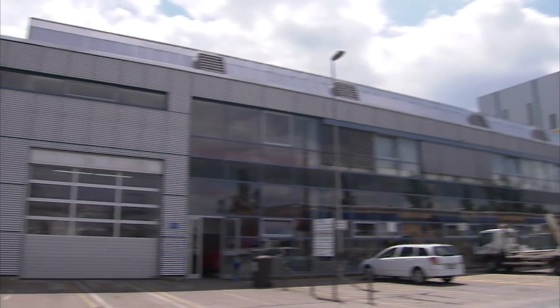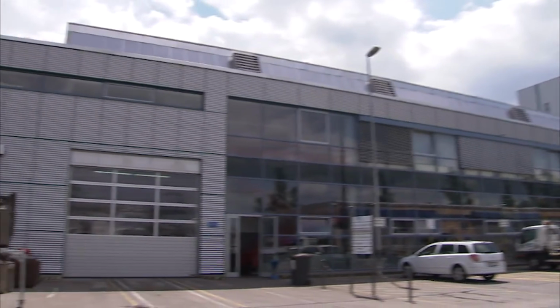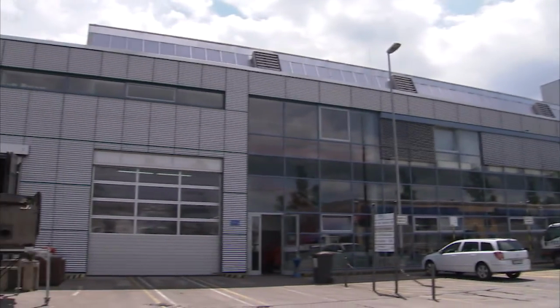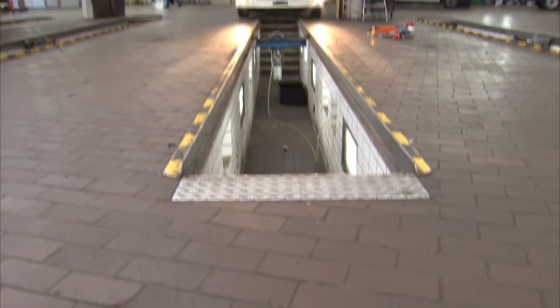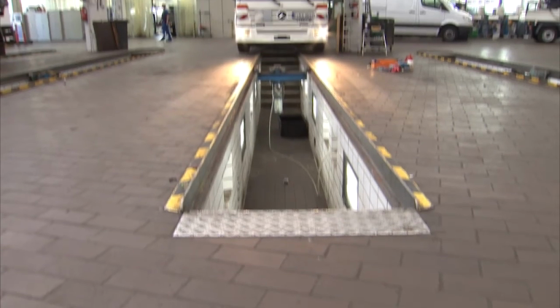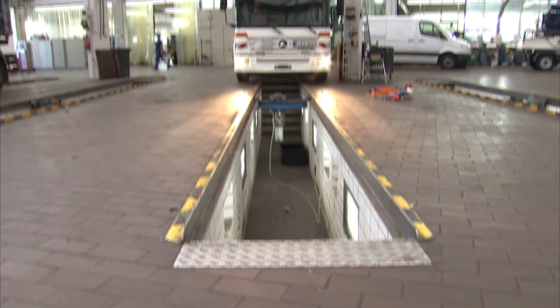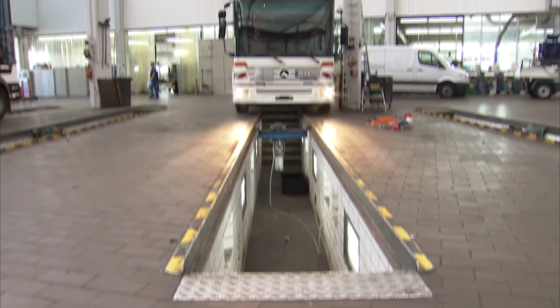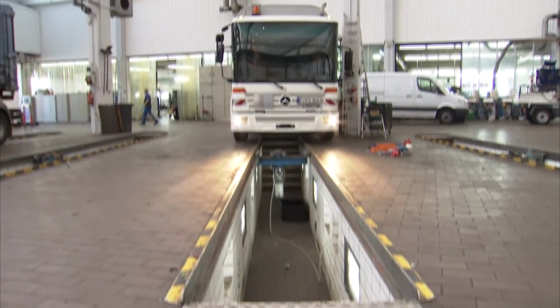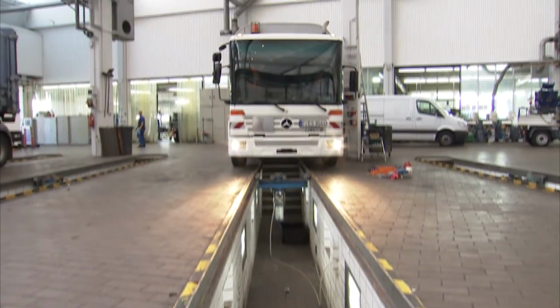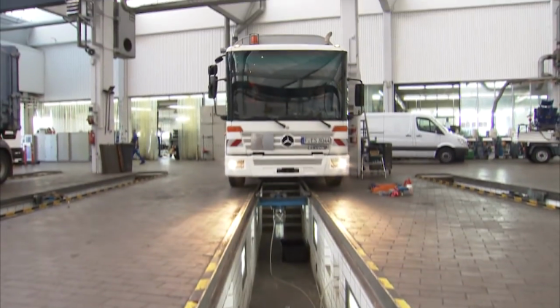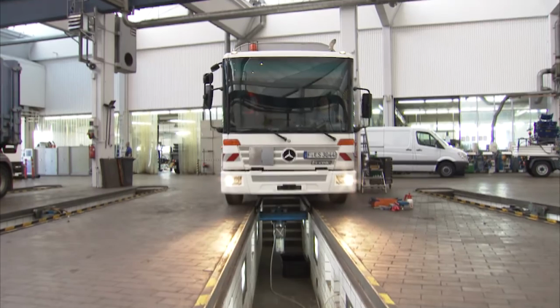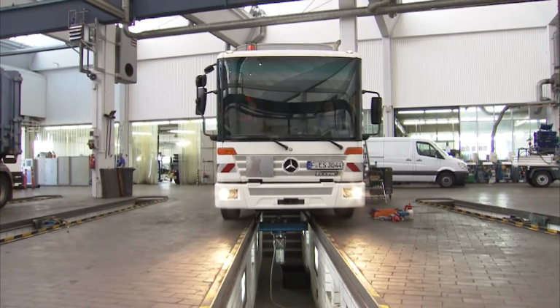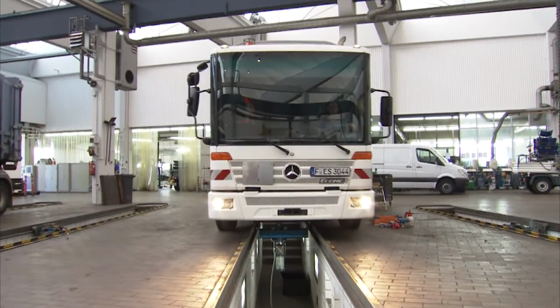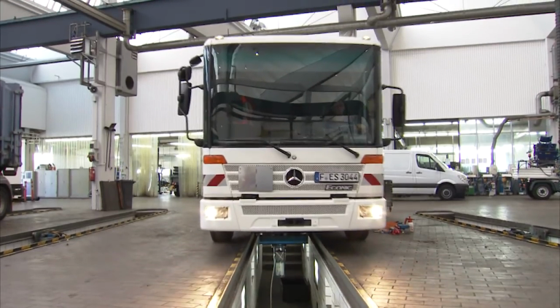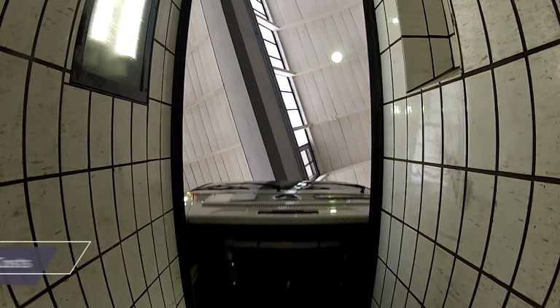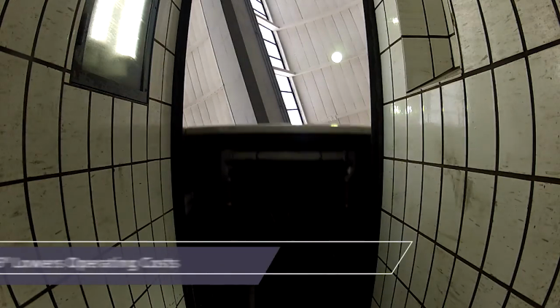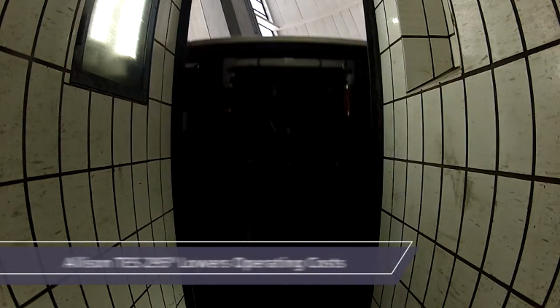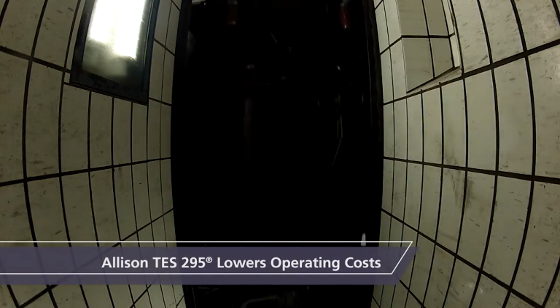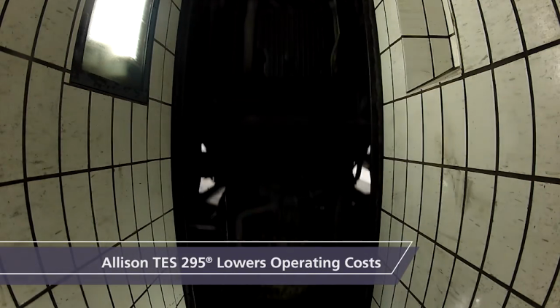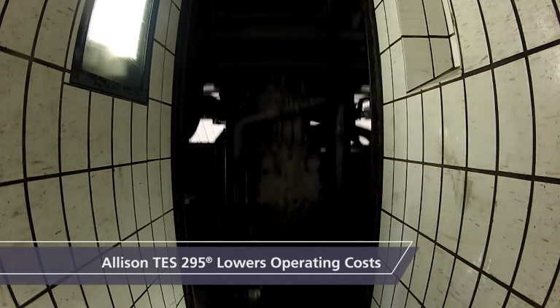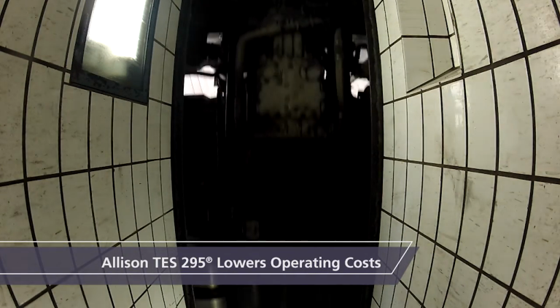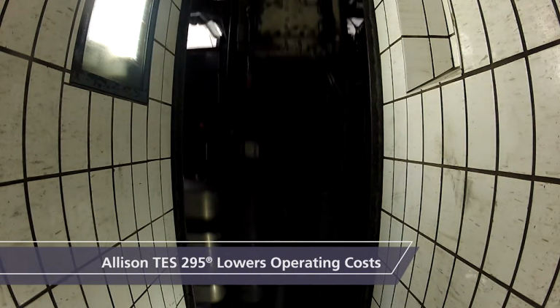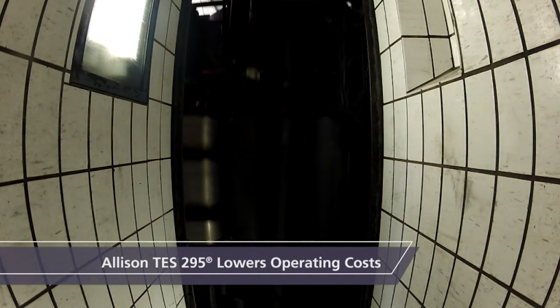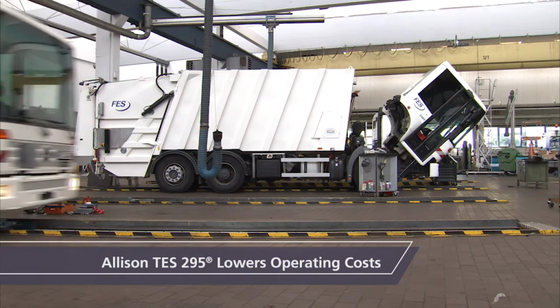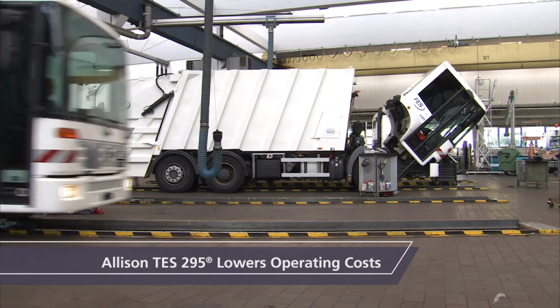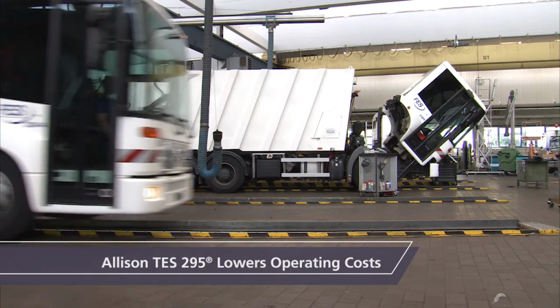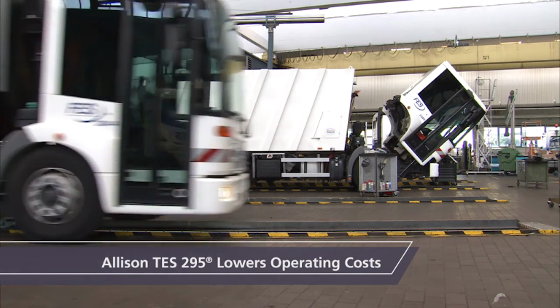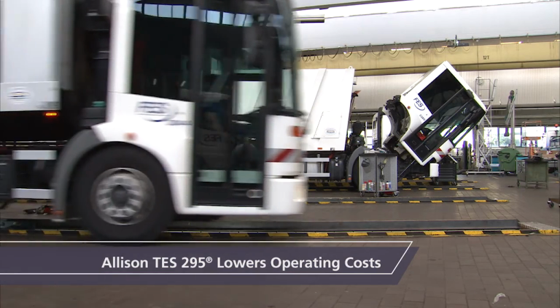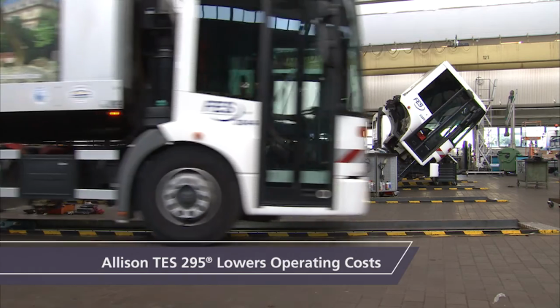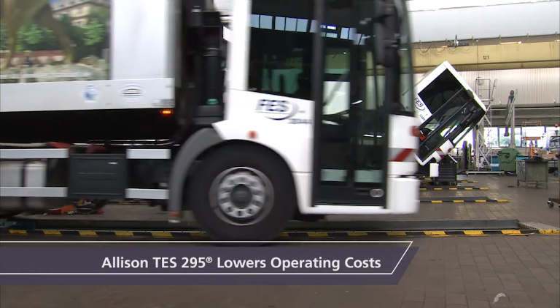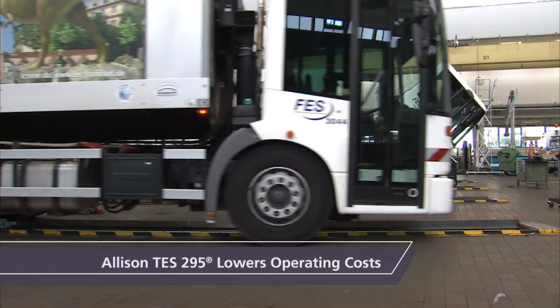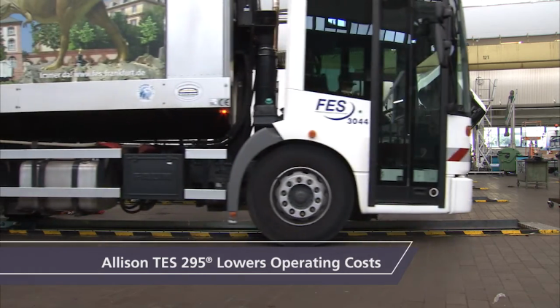During that time, the Allison TES 295 approved fluid proved to withstand the harsh working conditions while lowering operating costs.